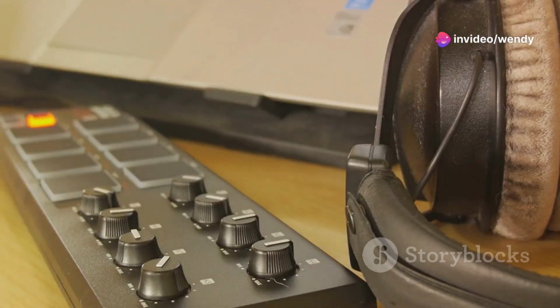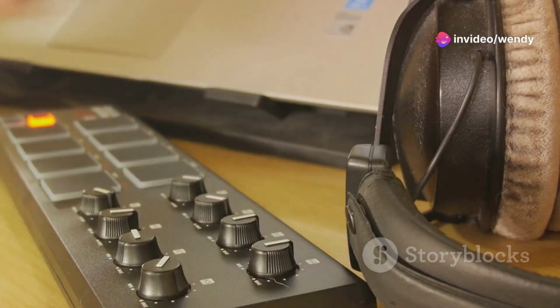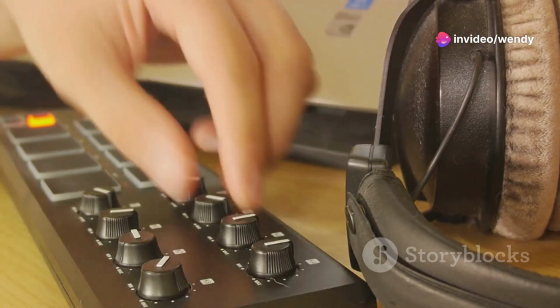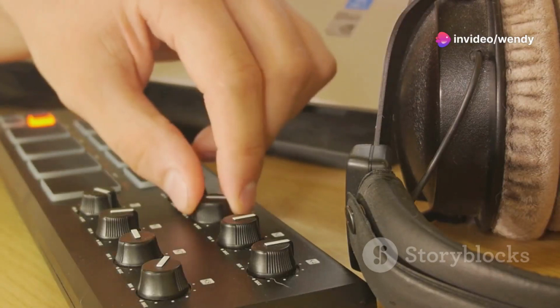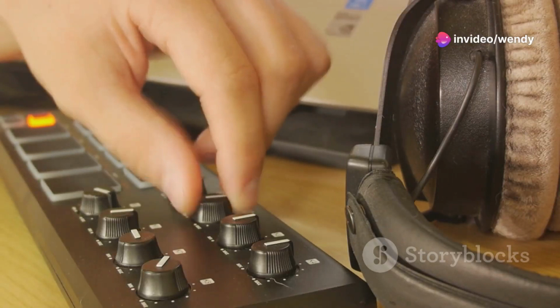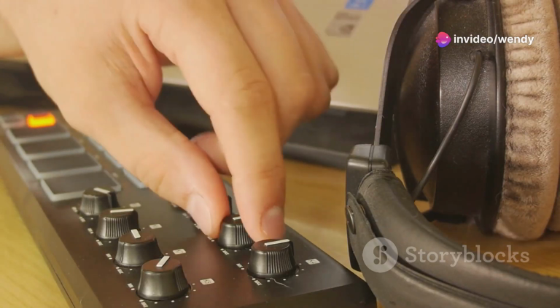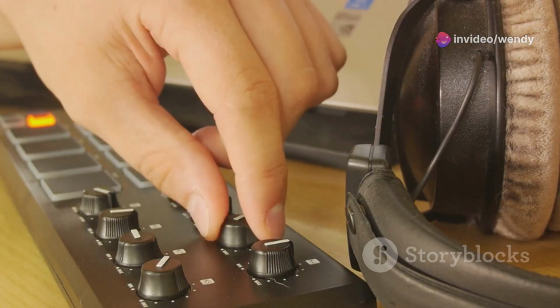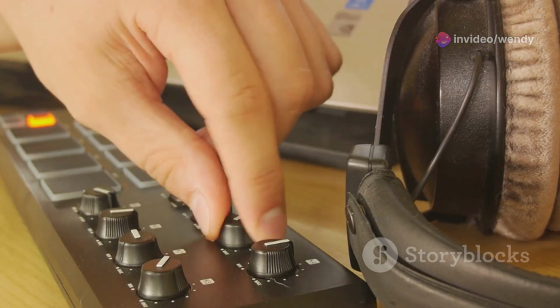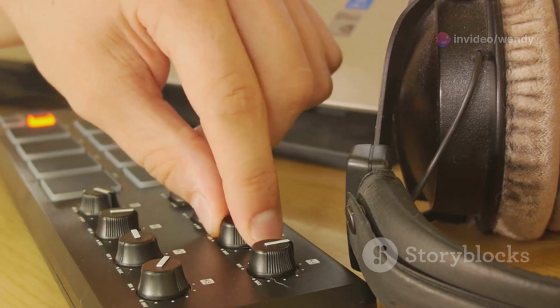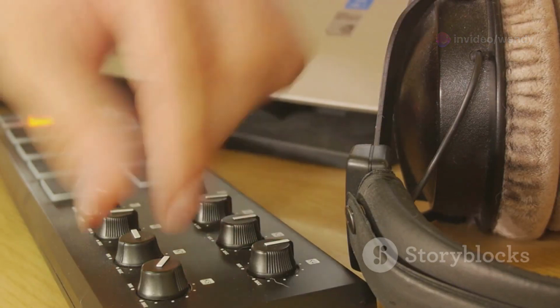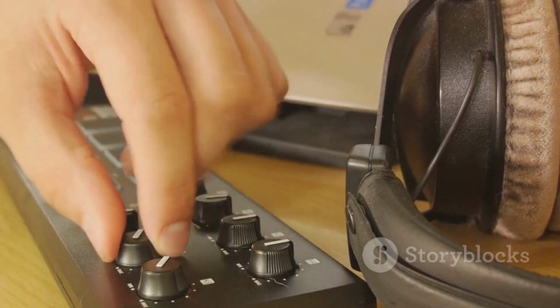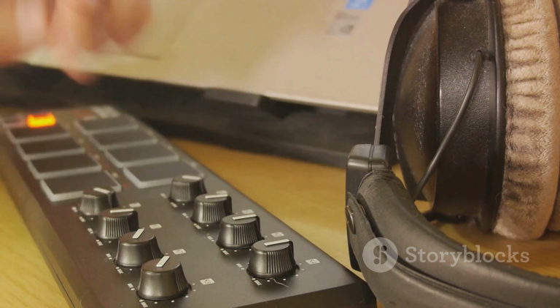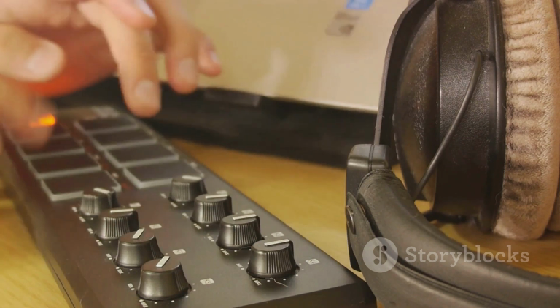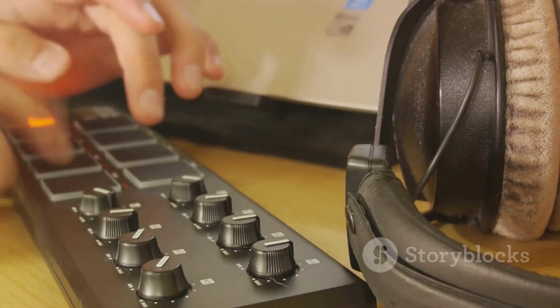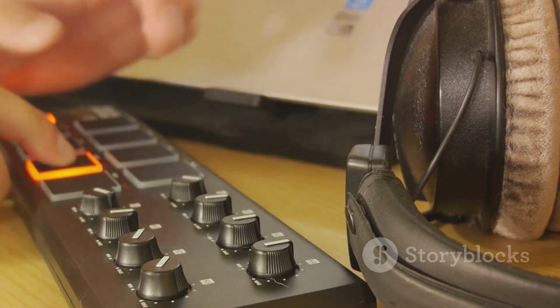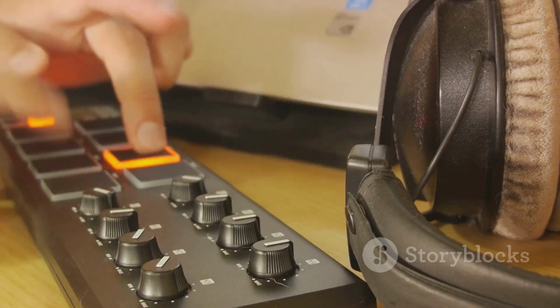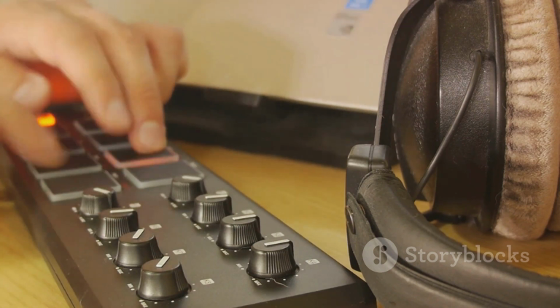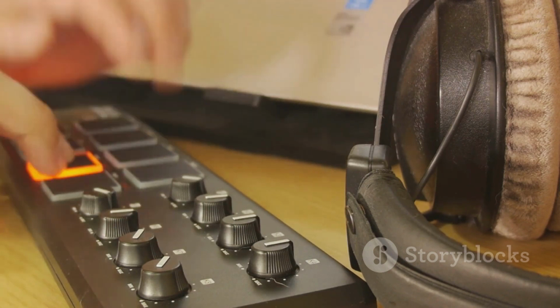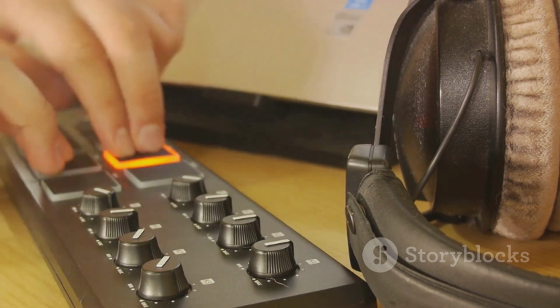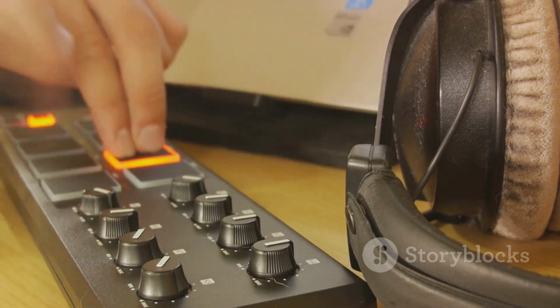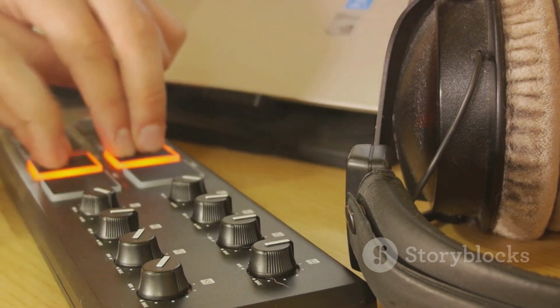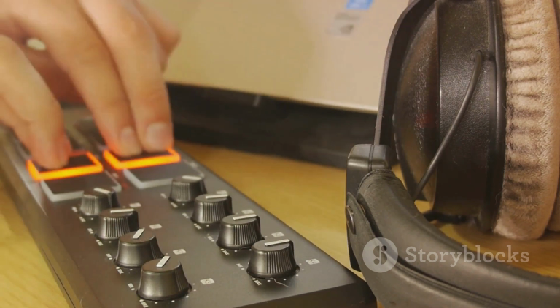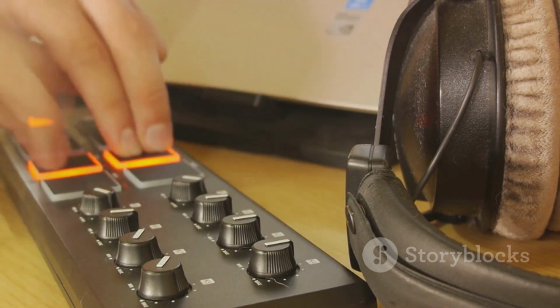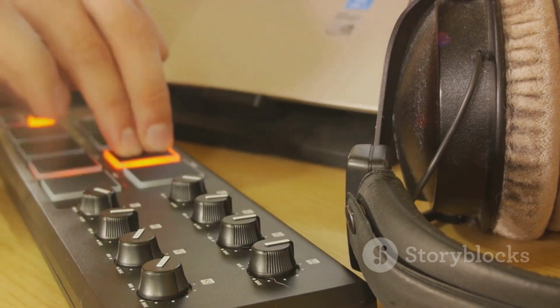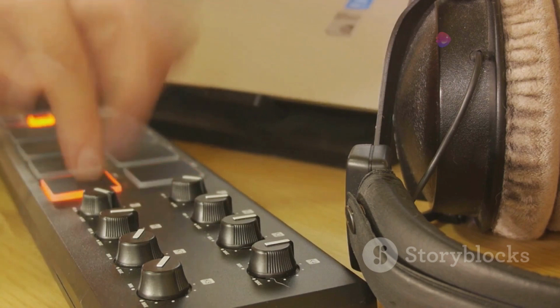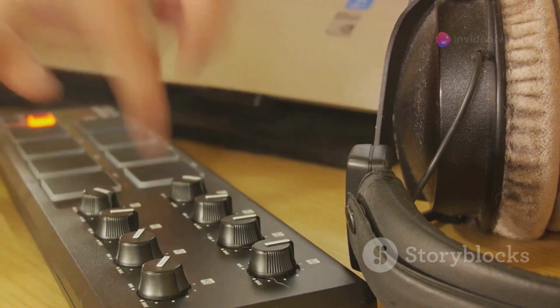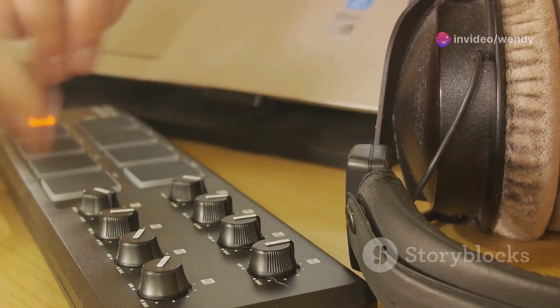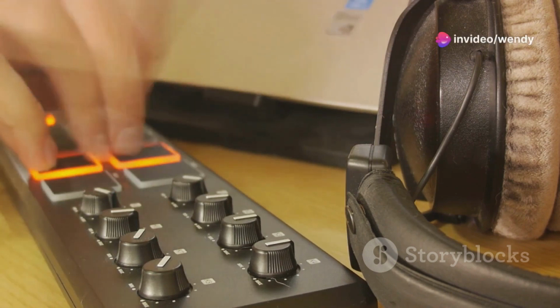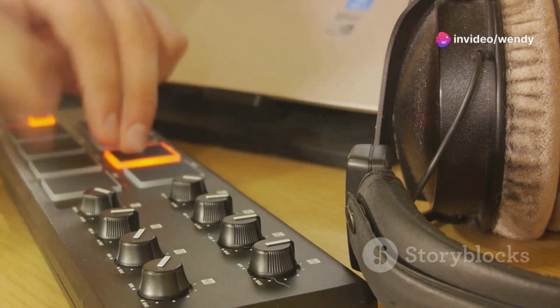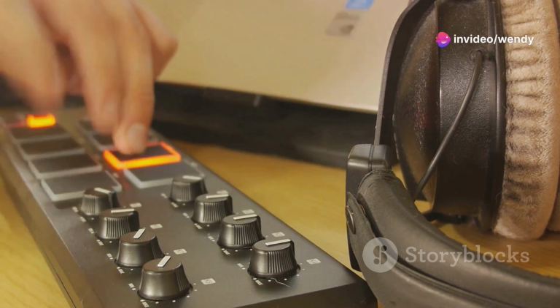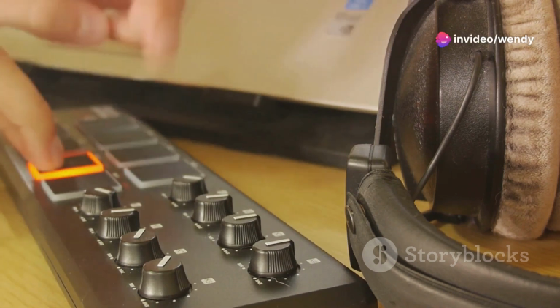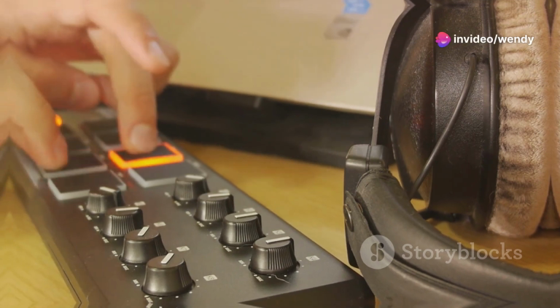This setup not only allows for the recording of high quality audio from the Triton, but also enables detailed MIDI sequencing and editing, giving producers and musicians precise control over their sounds.